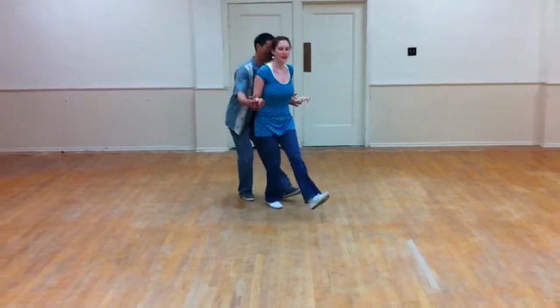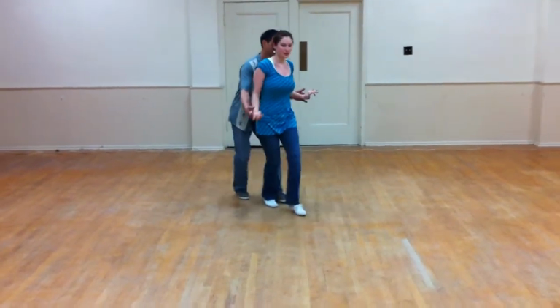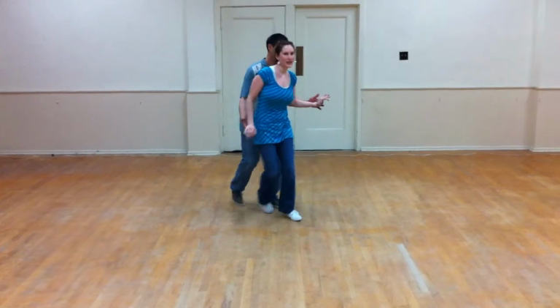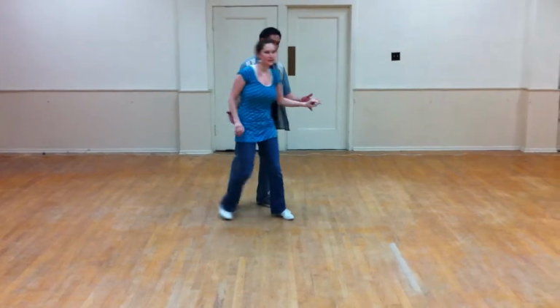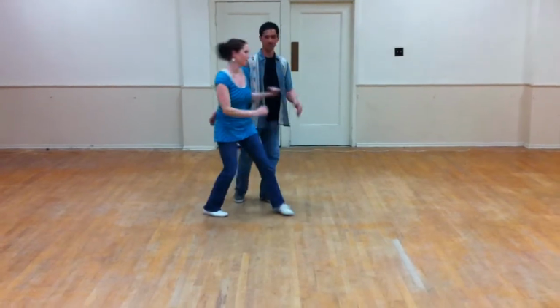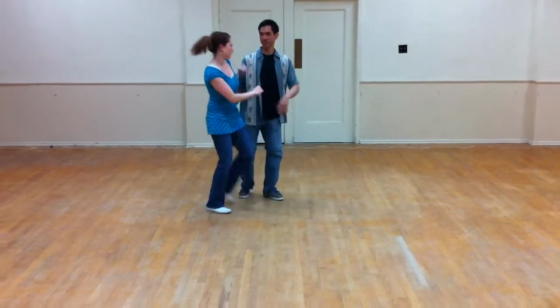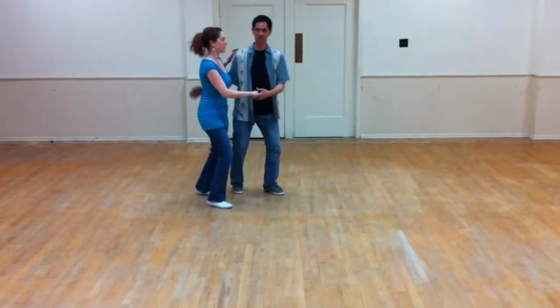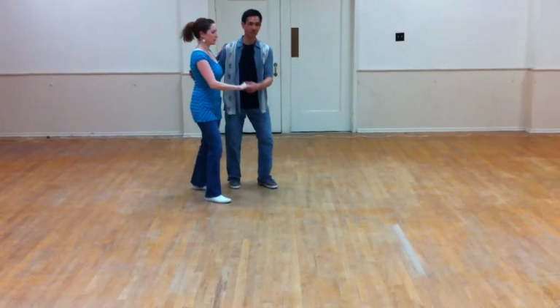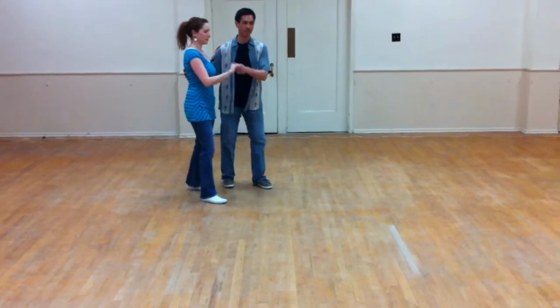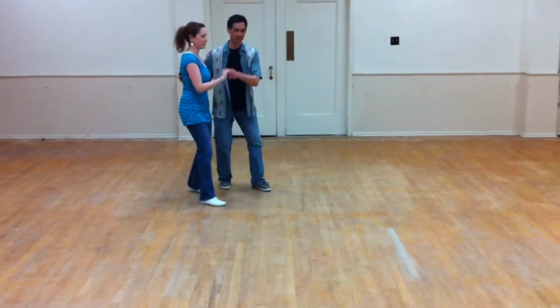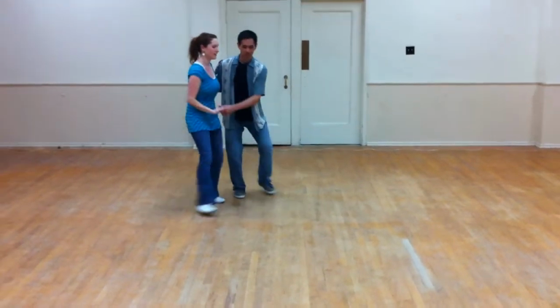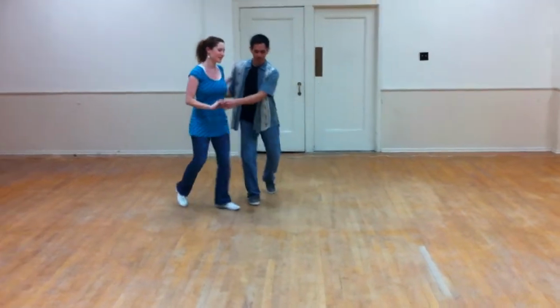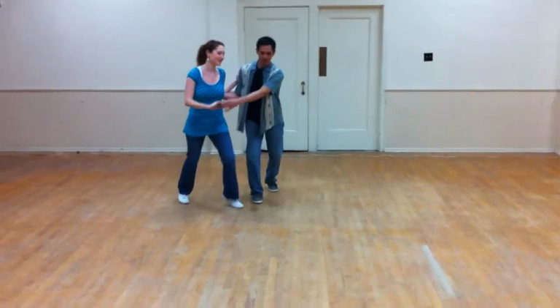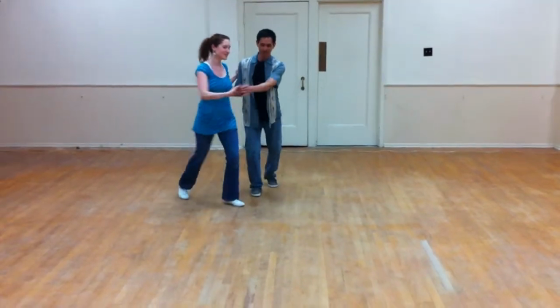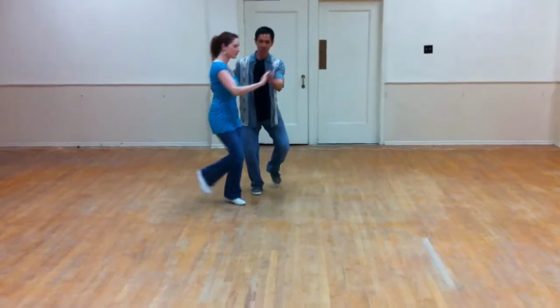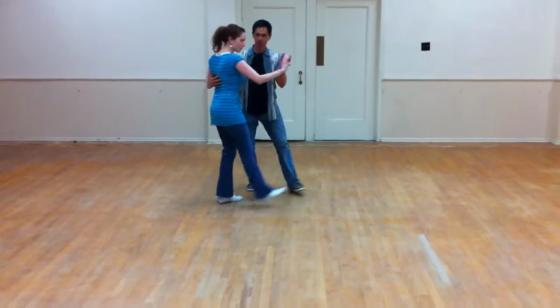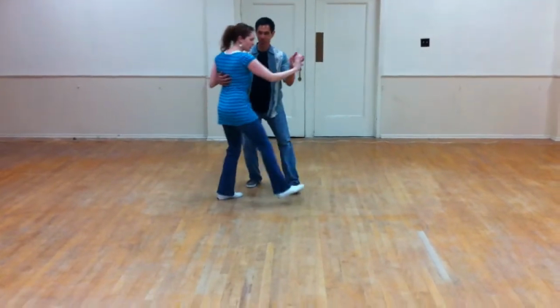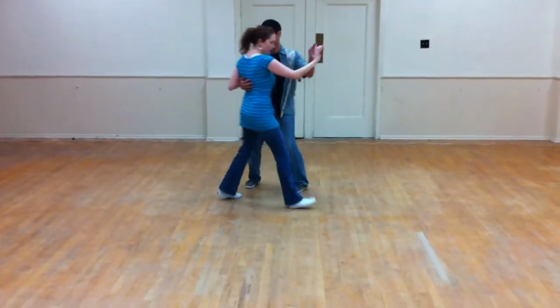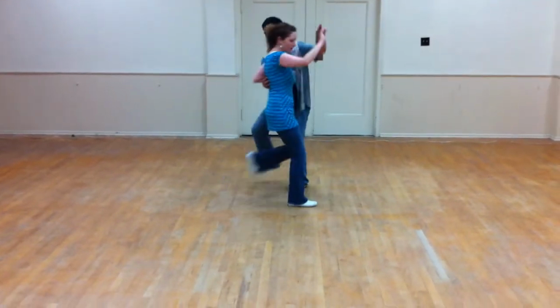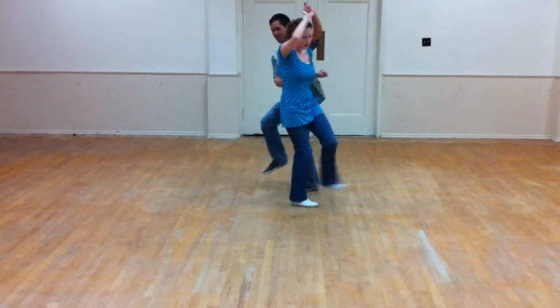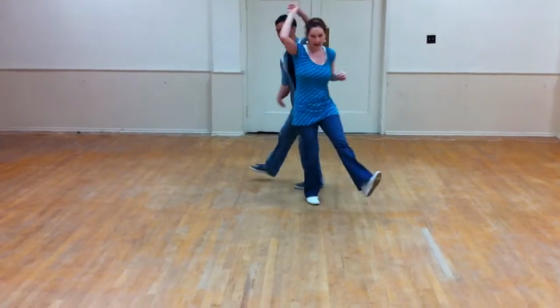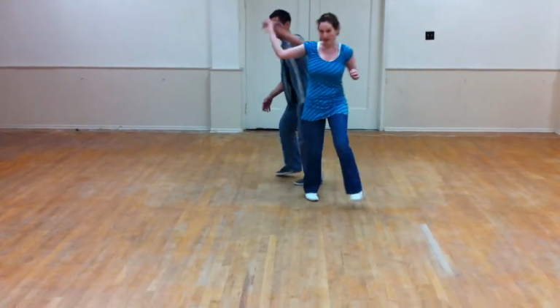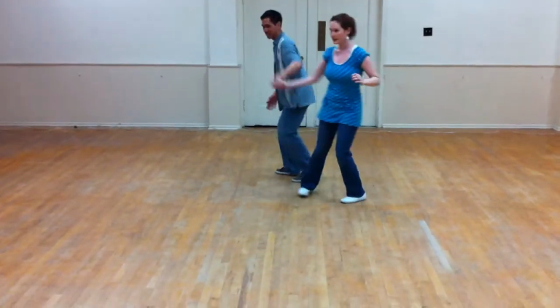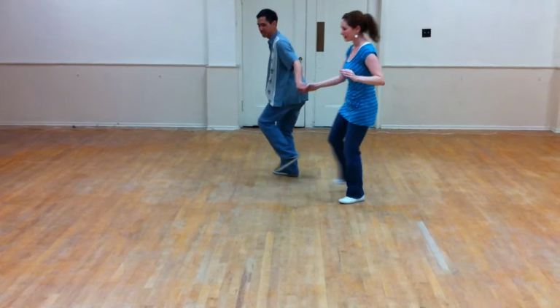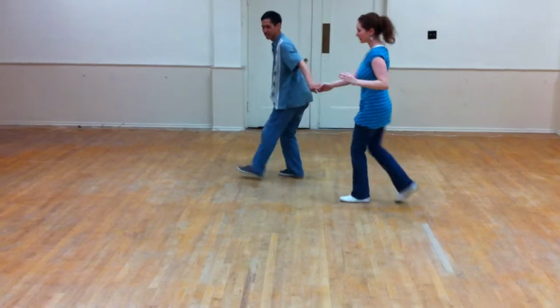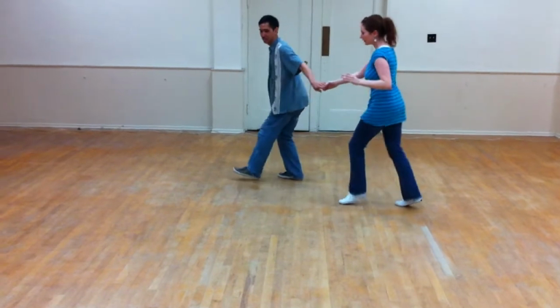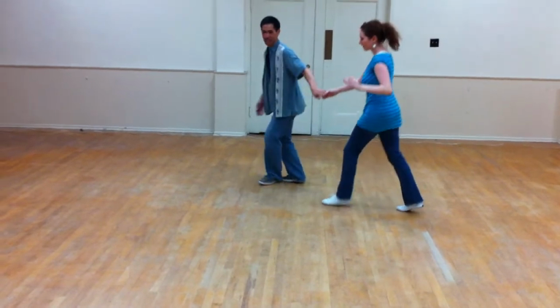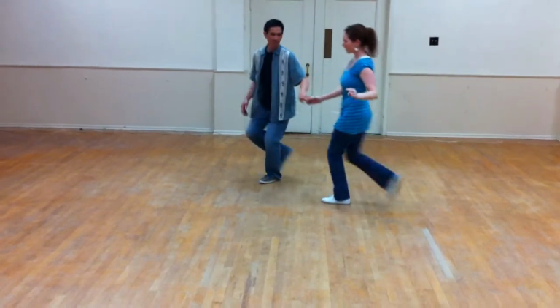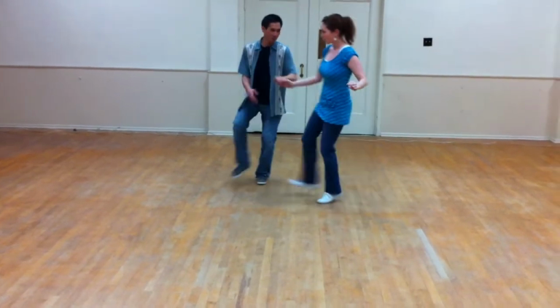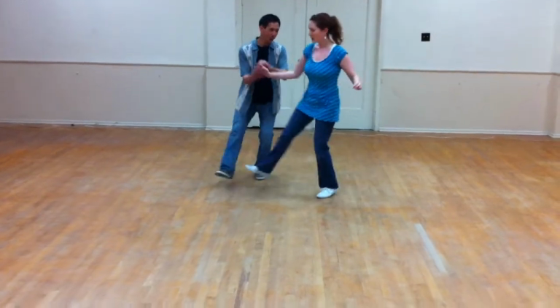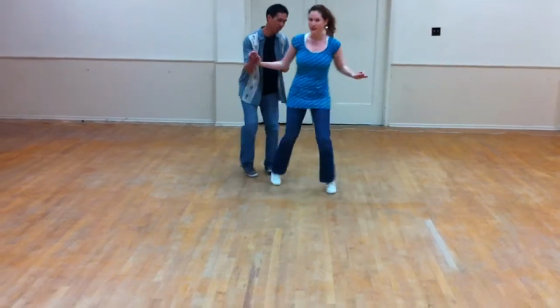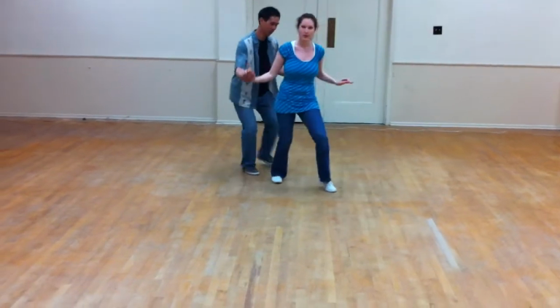All right, so it counts. We went one, two, three, four, five, six, seven, eight, one, two.